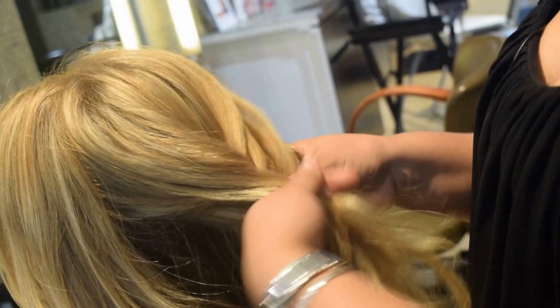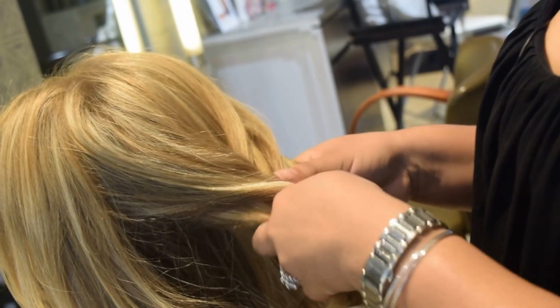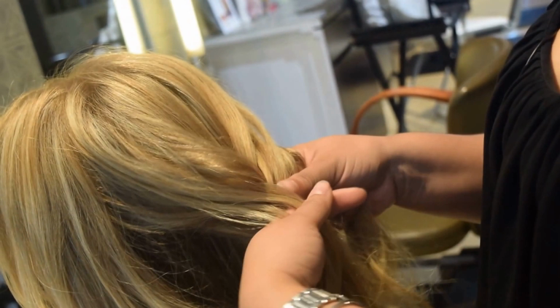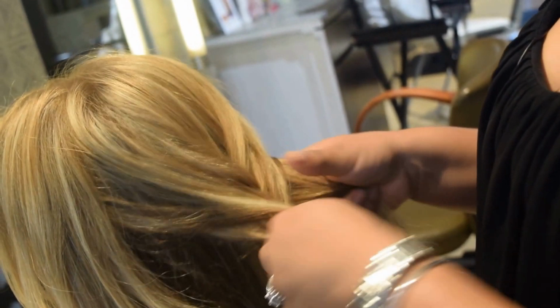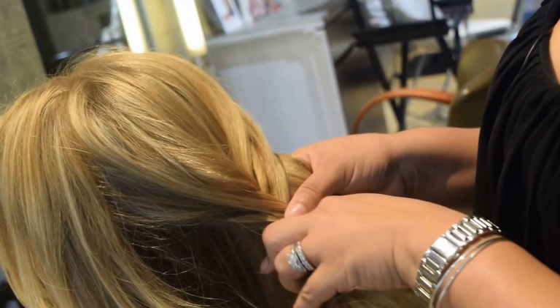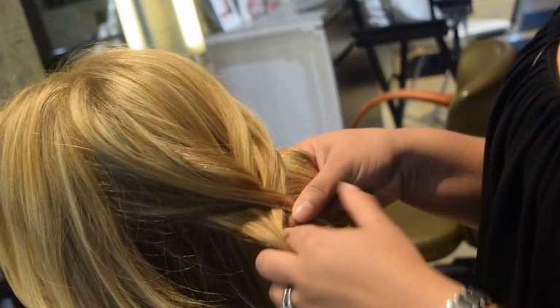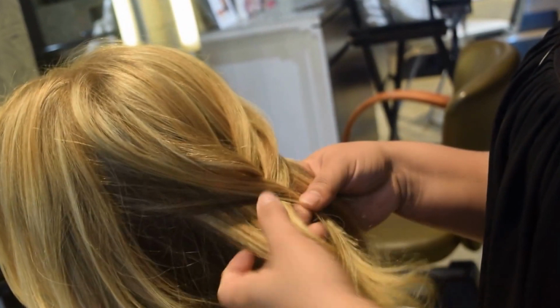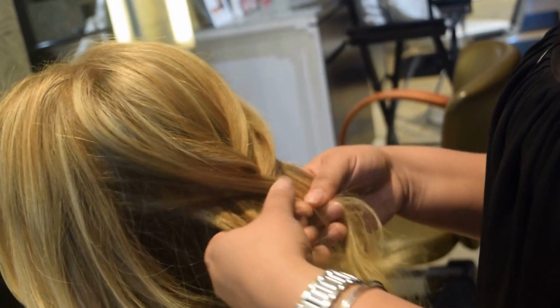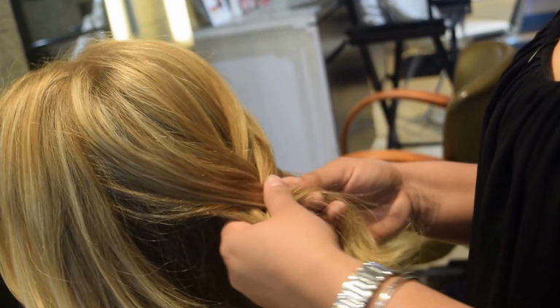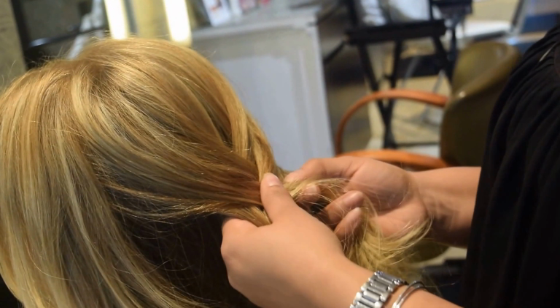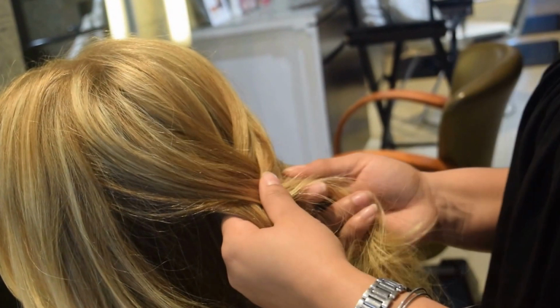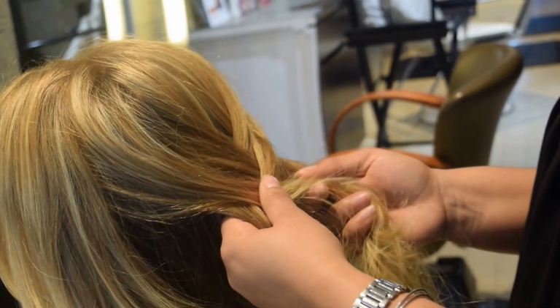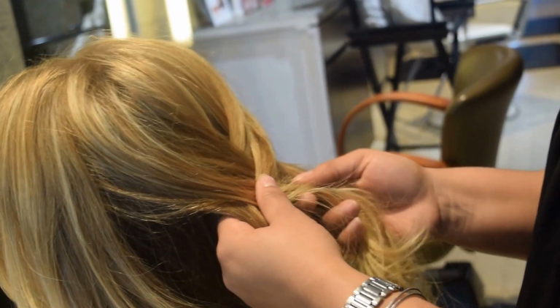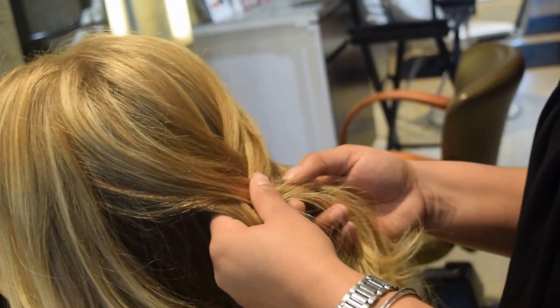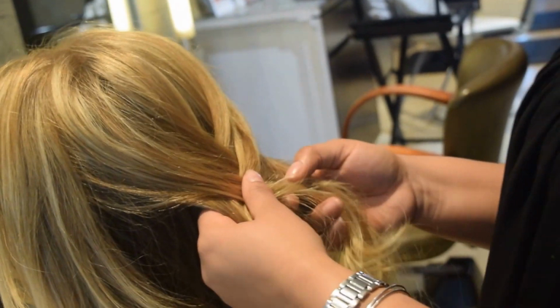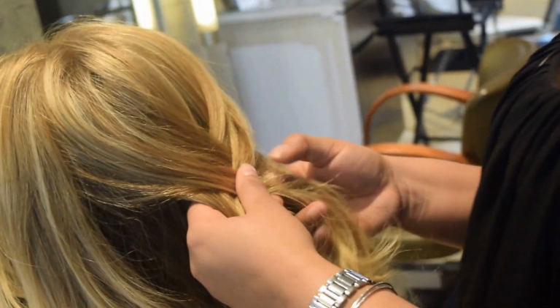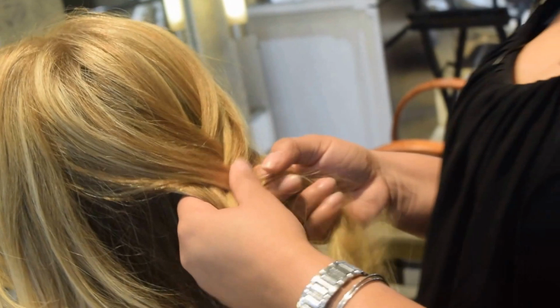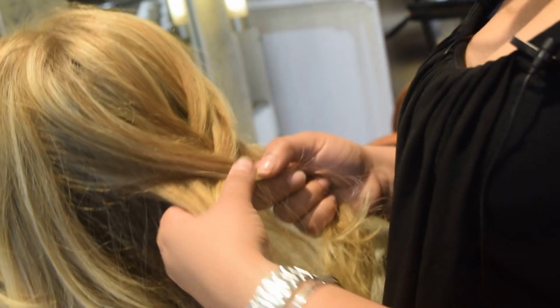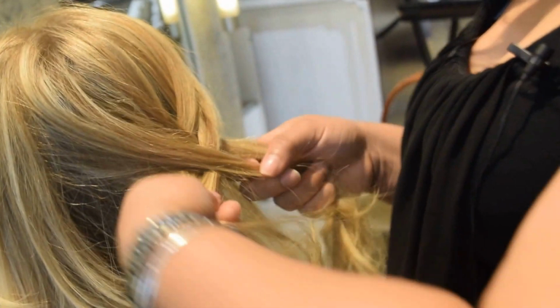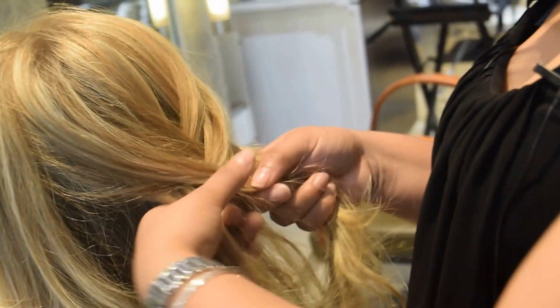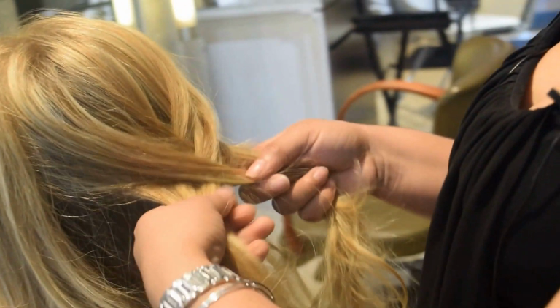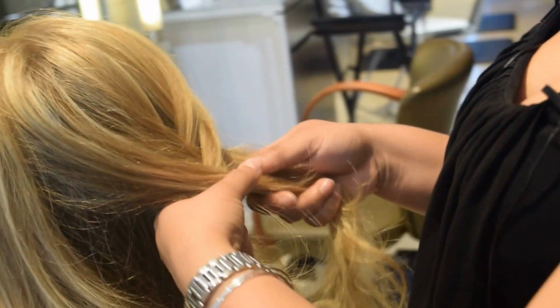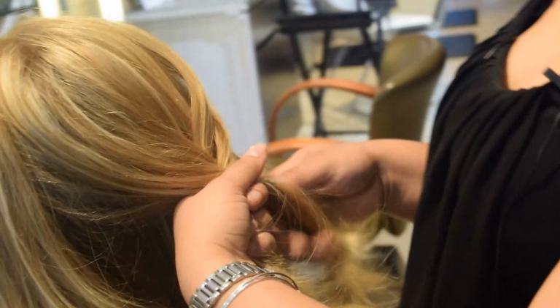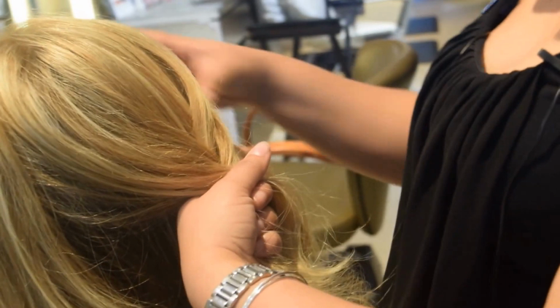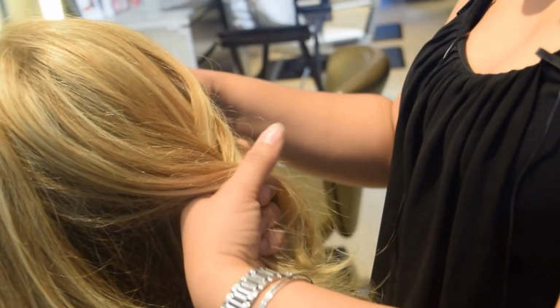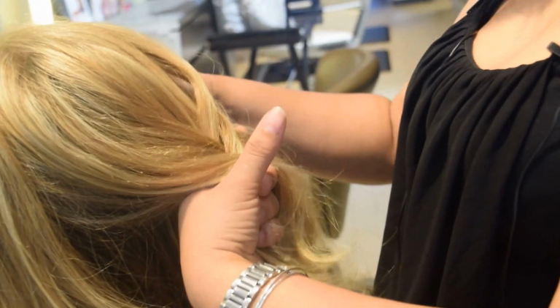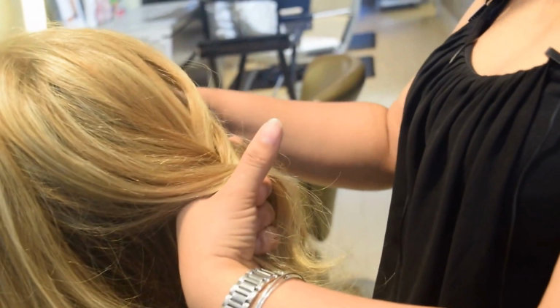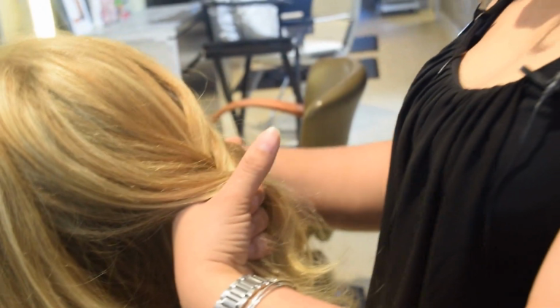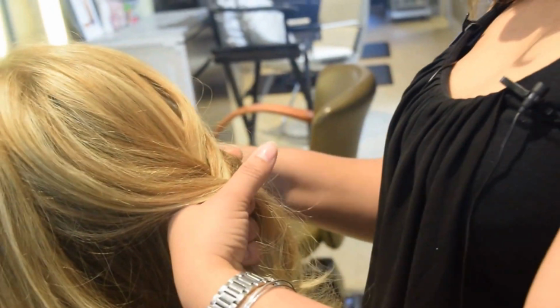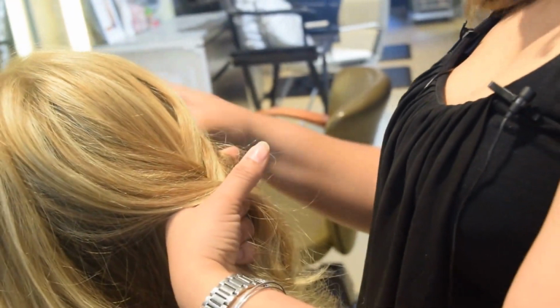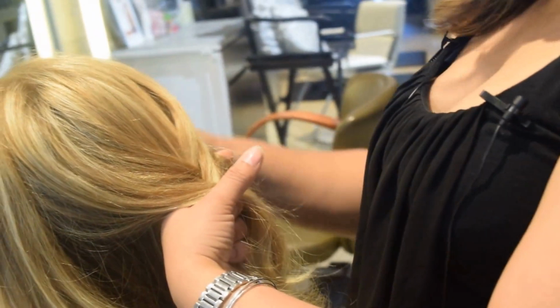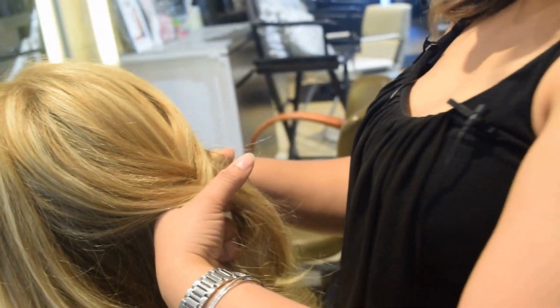If you feel like the hair is coming out or anything, always pull before you finish, because once it's done it's going to be a little harder for you to bring it back up. You can always hold it with your hands too if you don't feel comfortable.